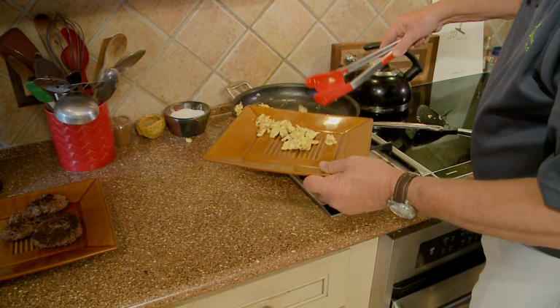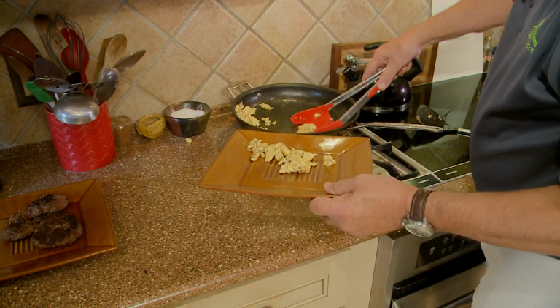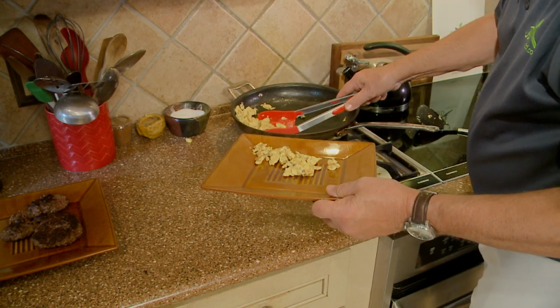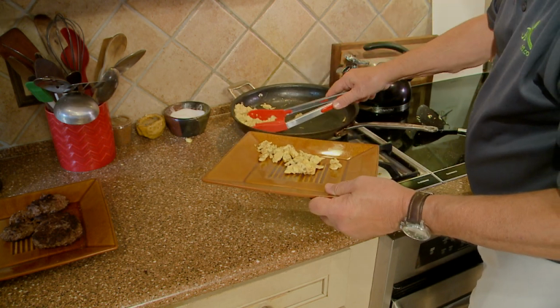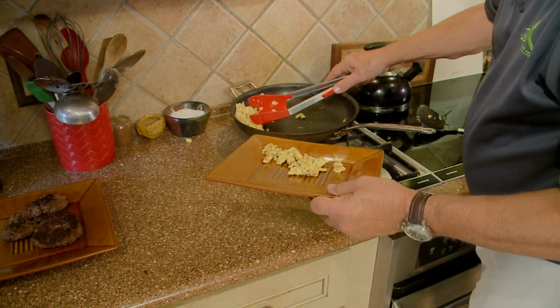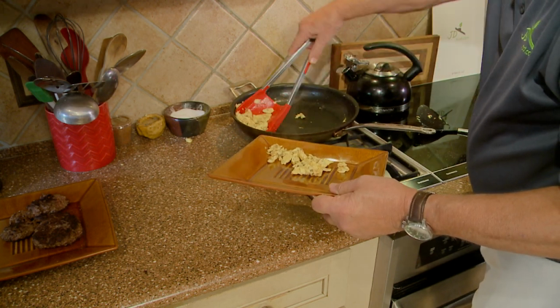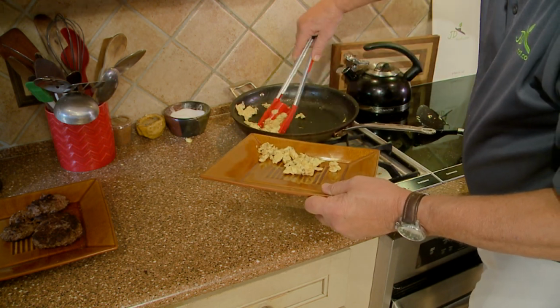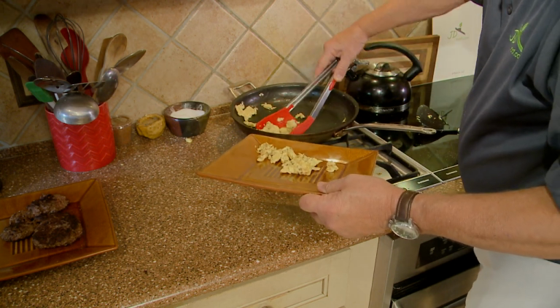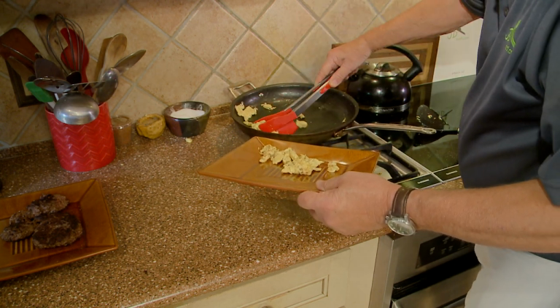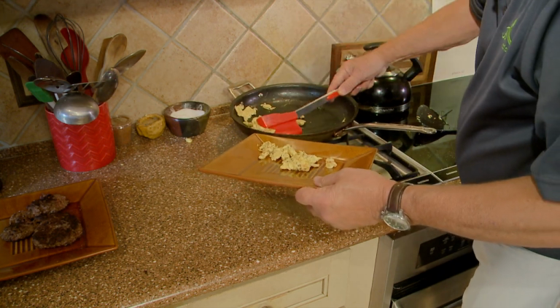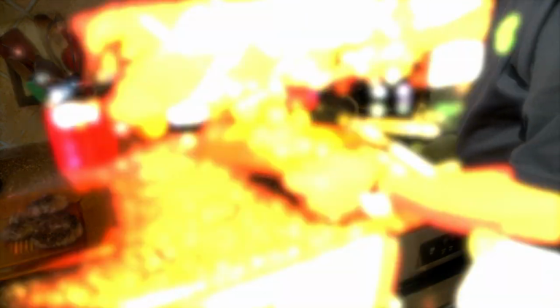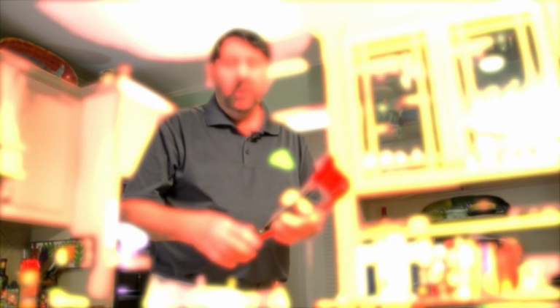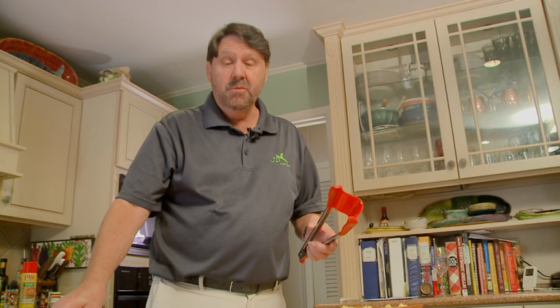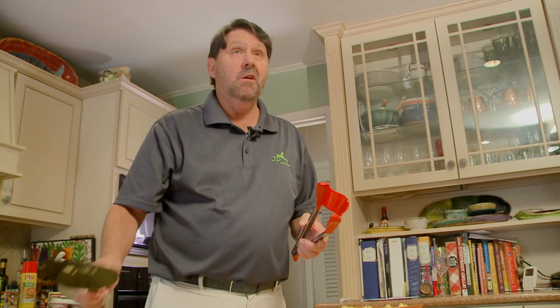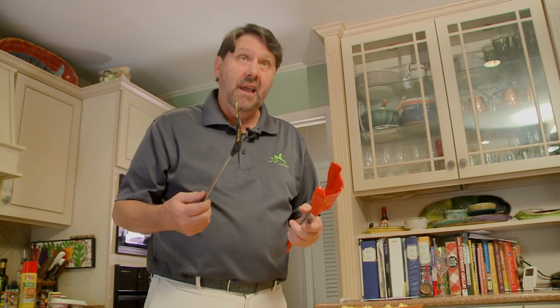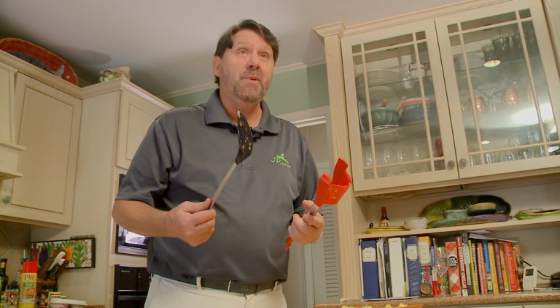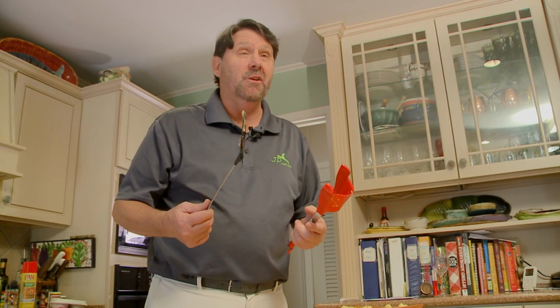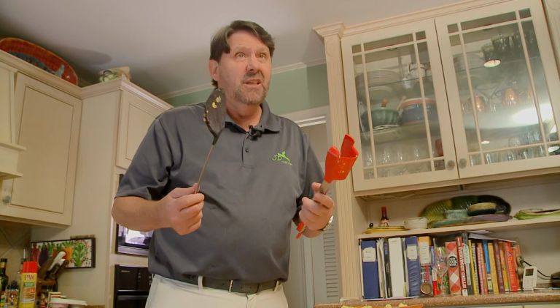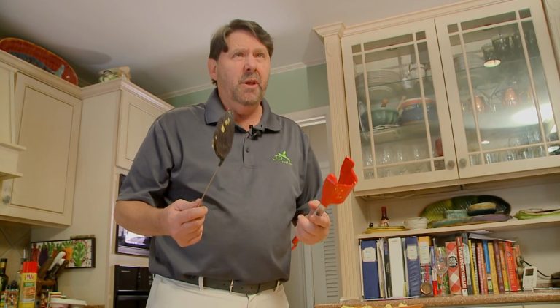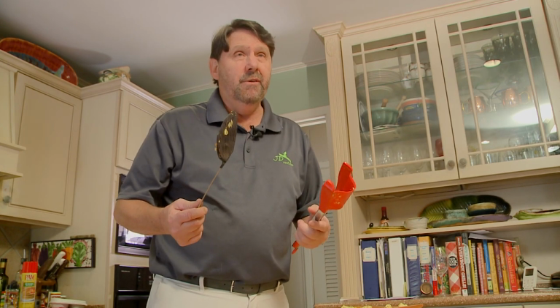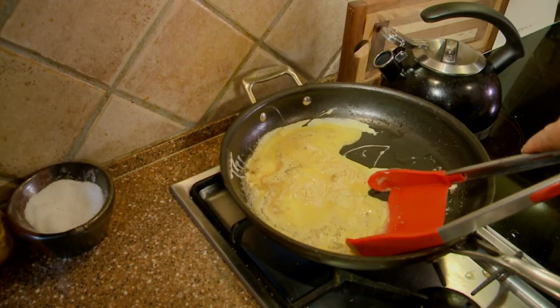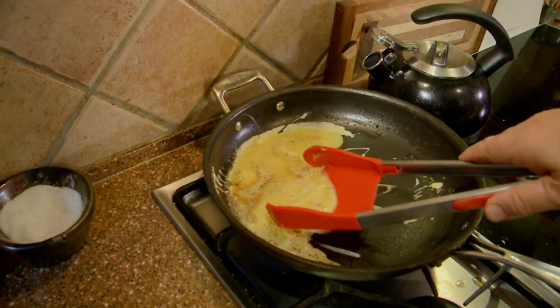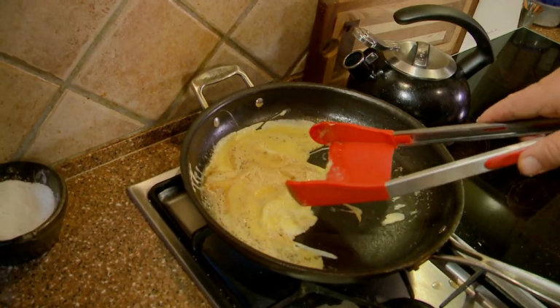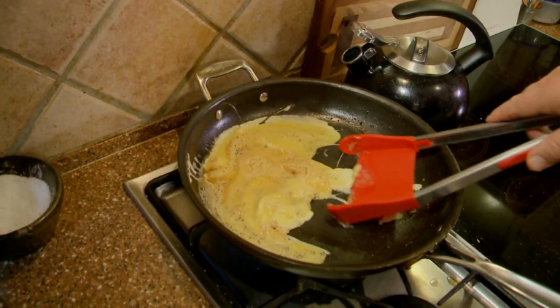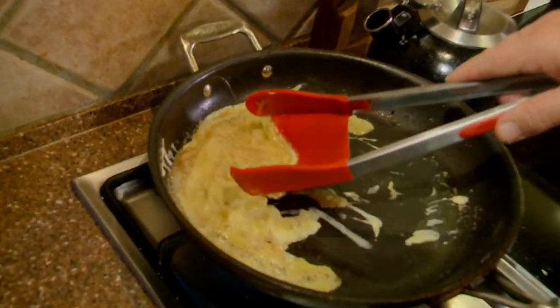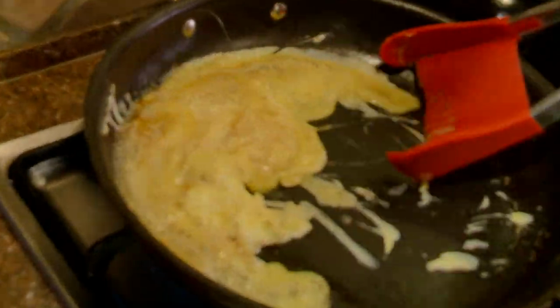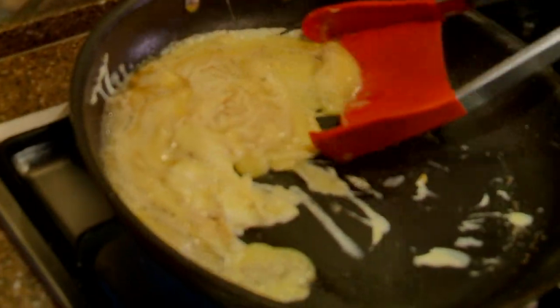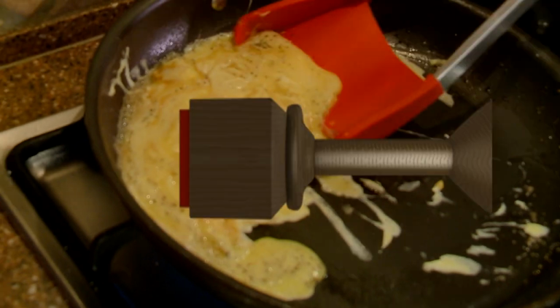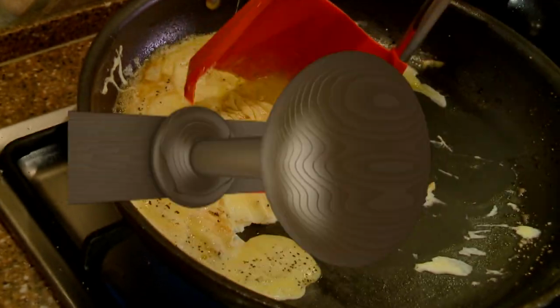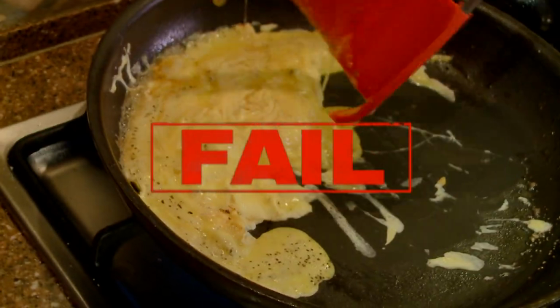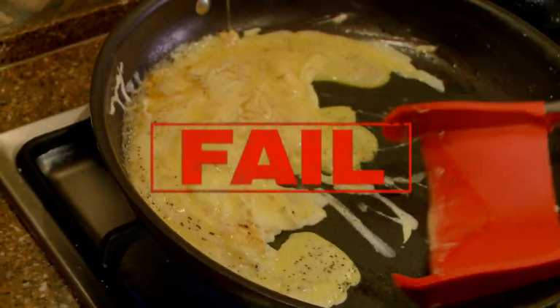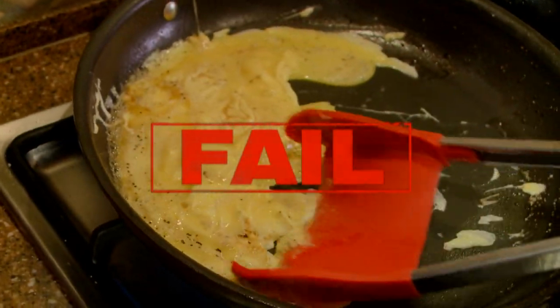The Clever Tong 2-in-1 didn't make our life easier. If you have some tongs and you have a spatula, you're pretty good. Clever Tongs, you failed the doesn't-work test.